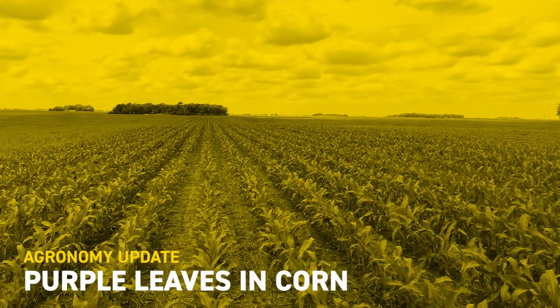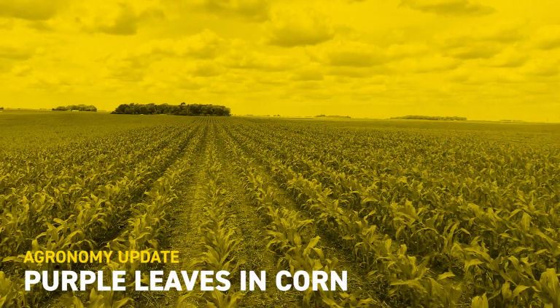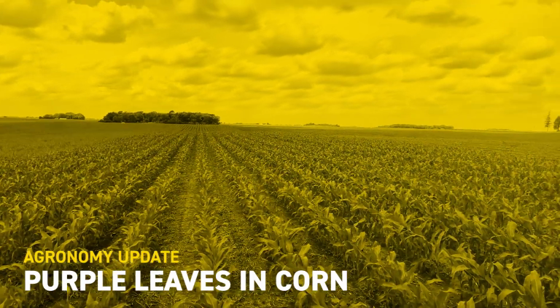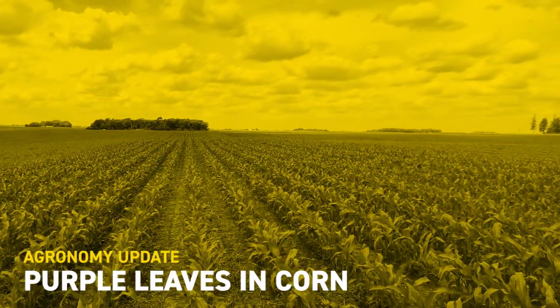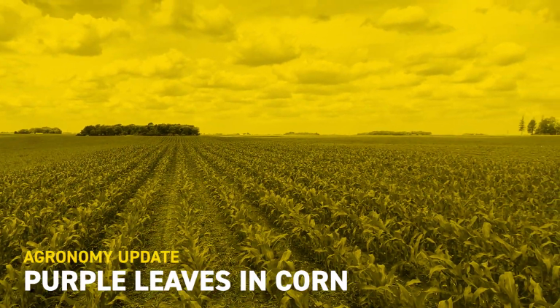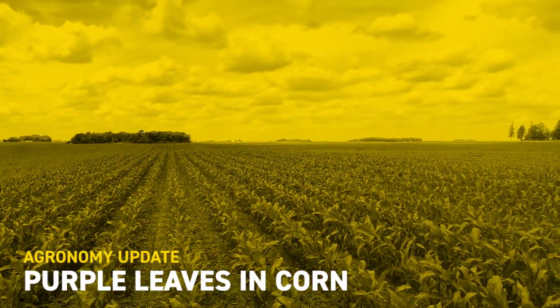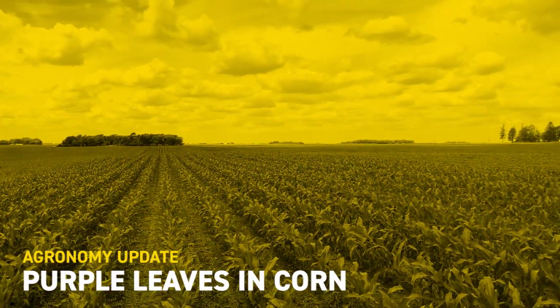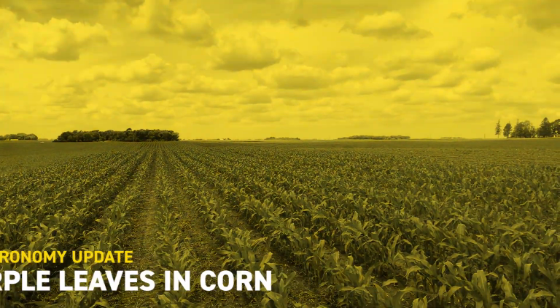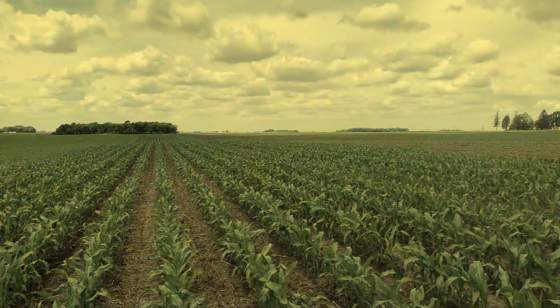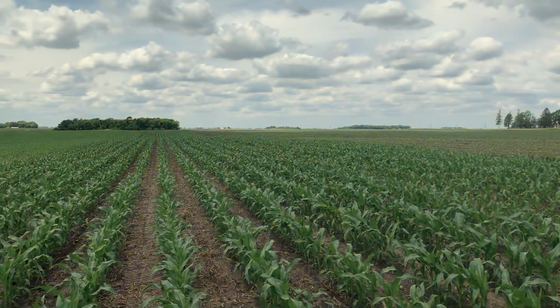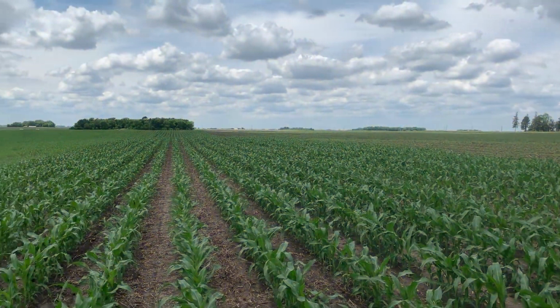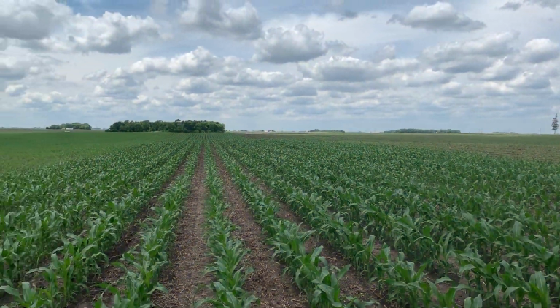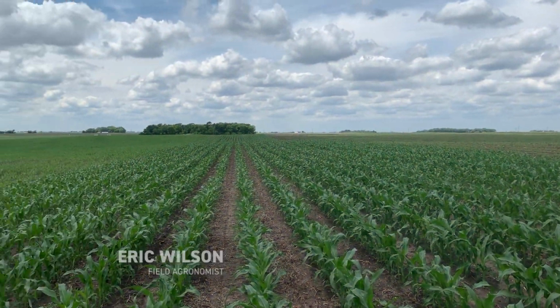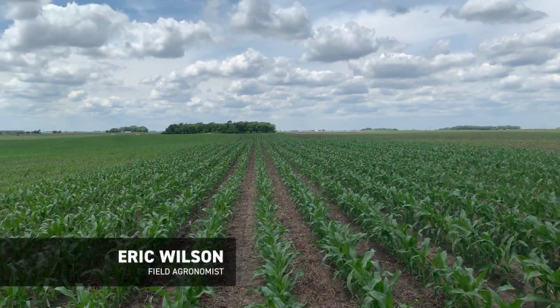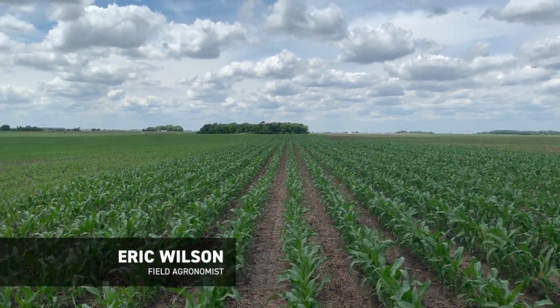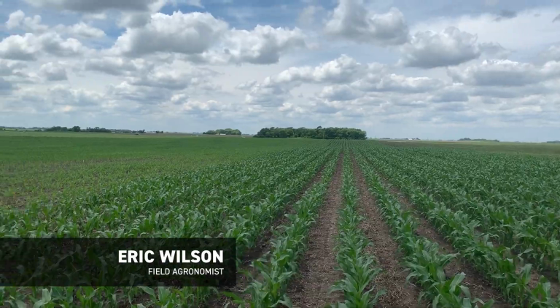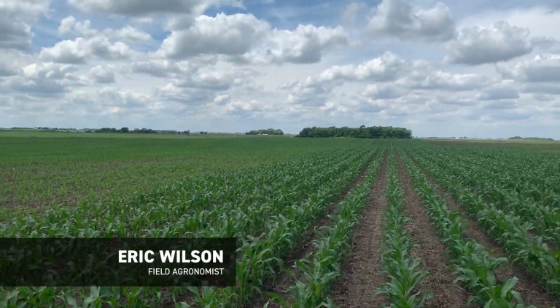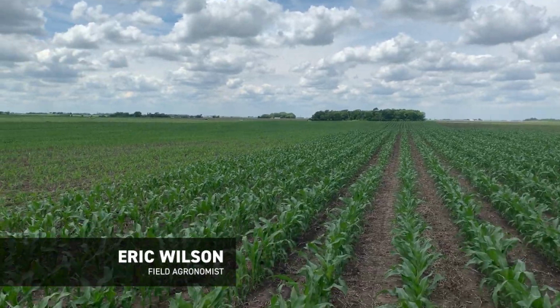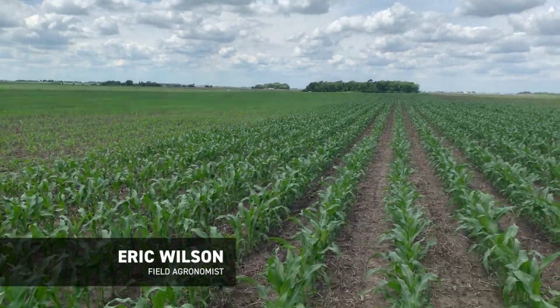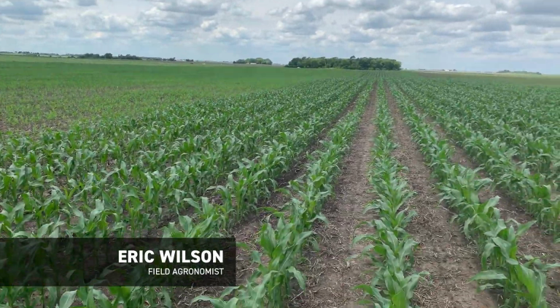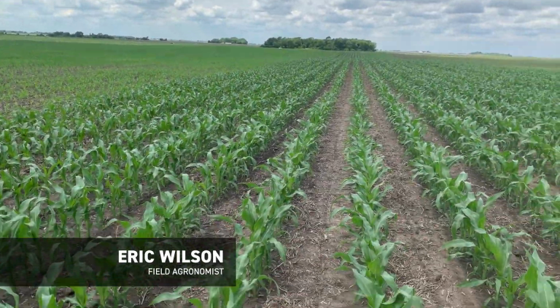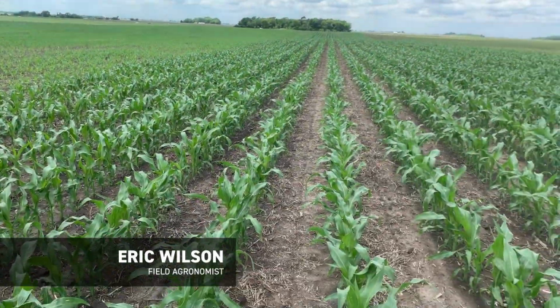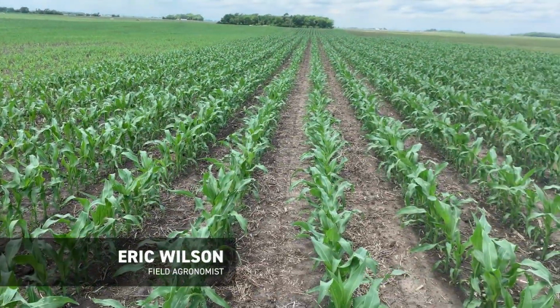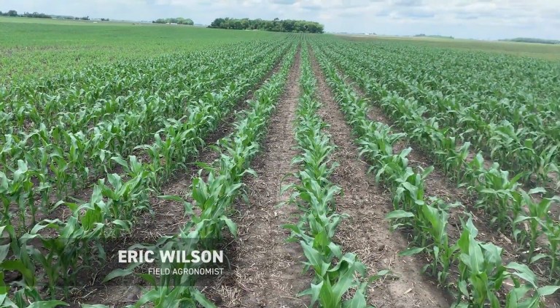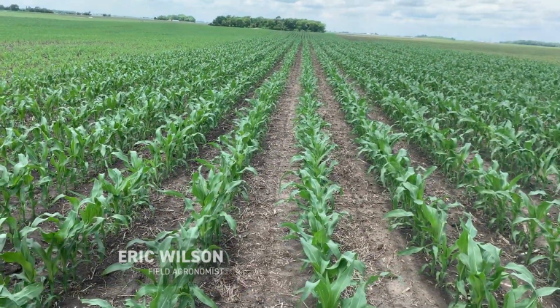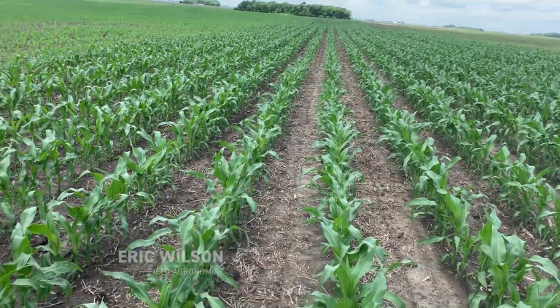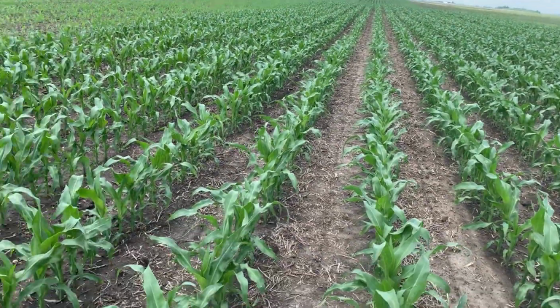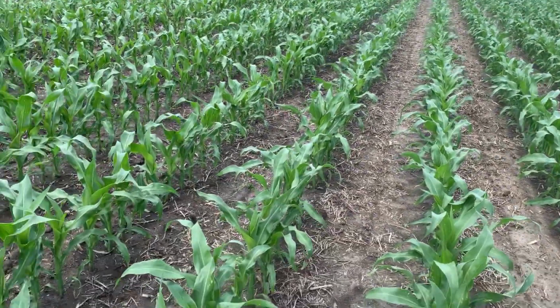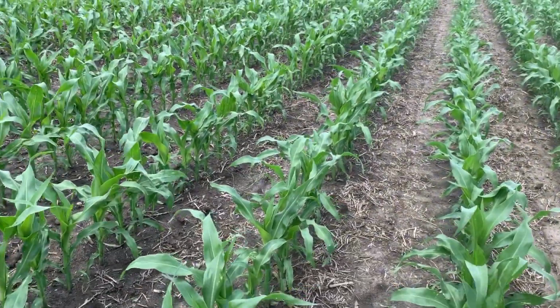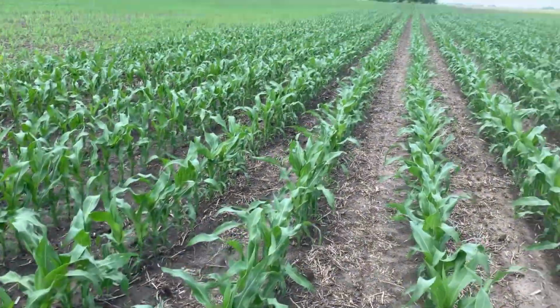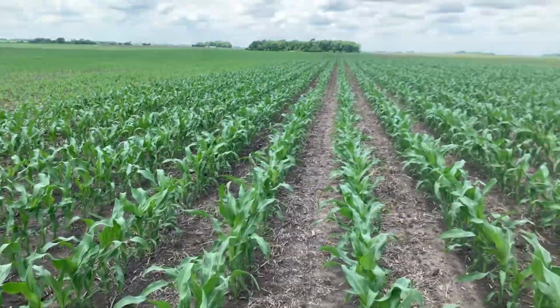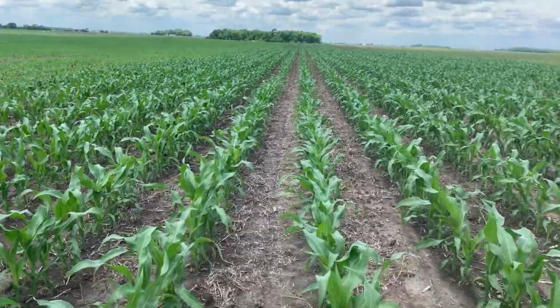Hey guys, this is Eric Wilson, field agronomist for Northeast Iowa for BEX Hybrids. Today I want to talk to you a little bit about purple leaves in corn.